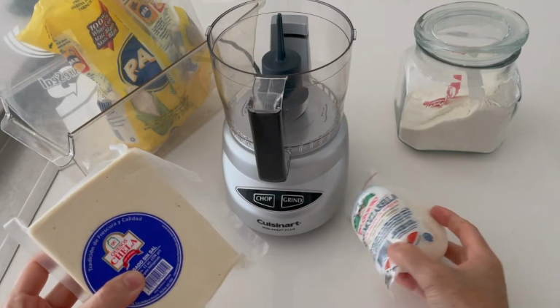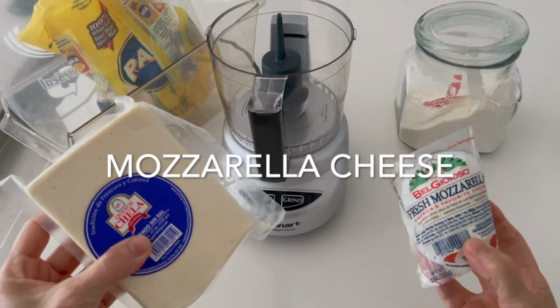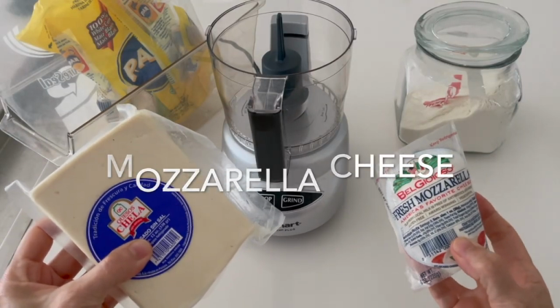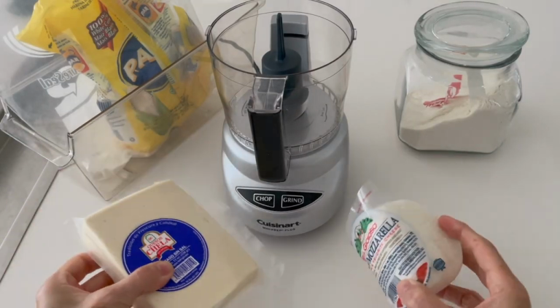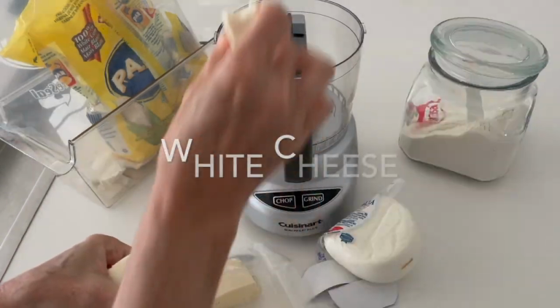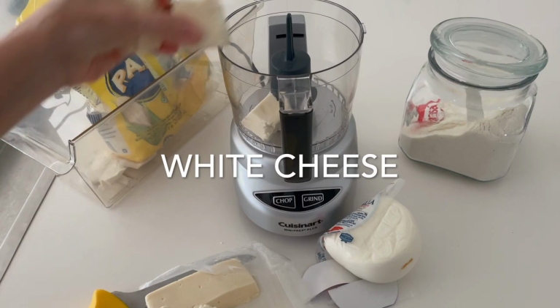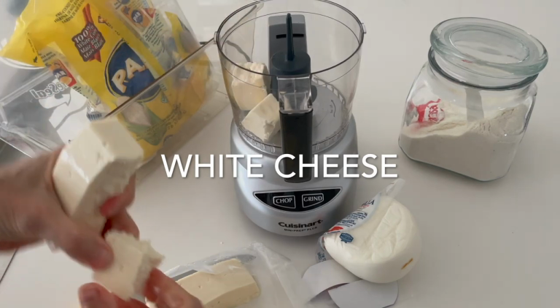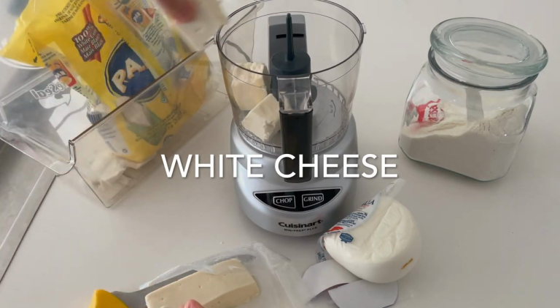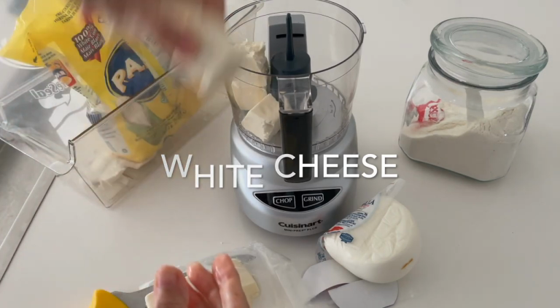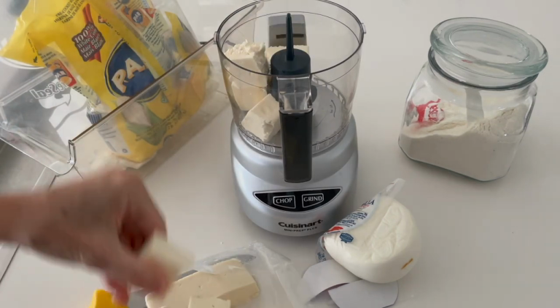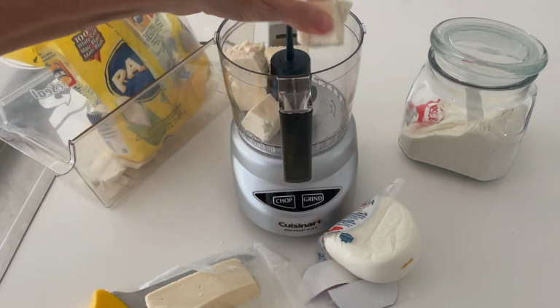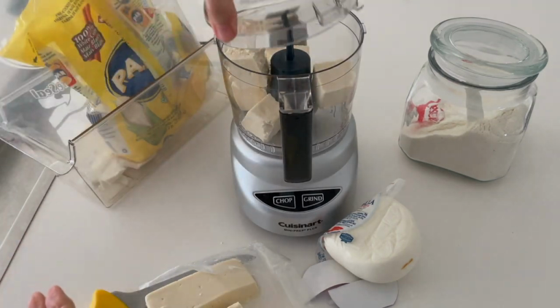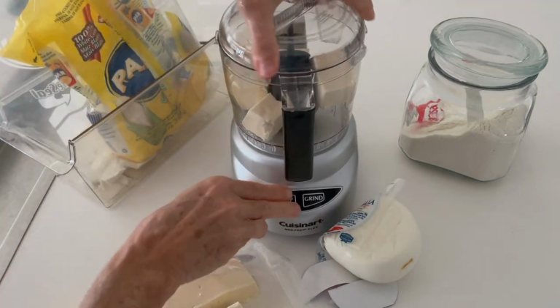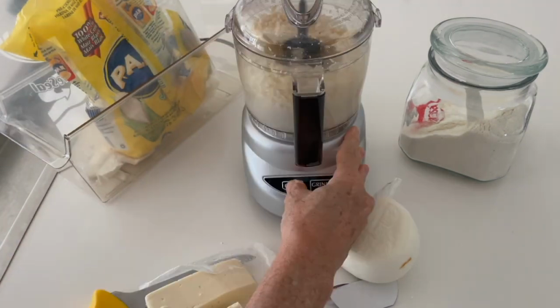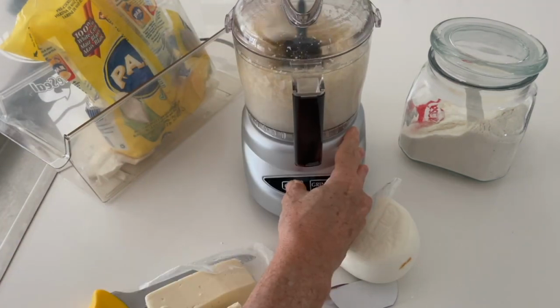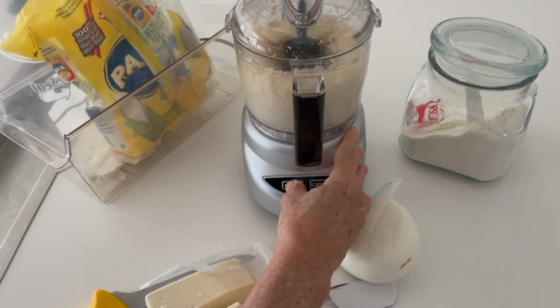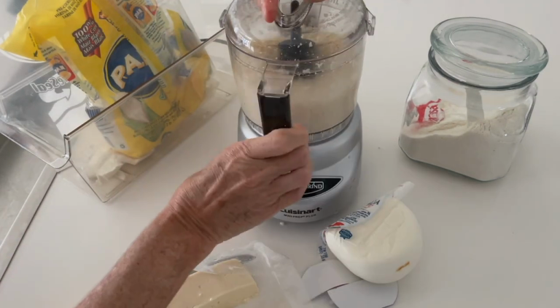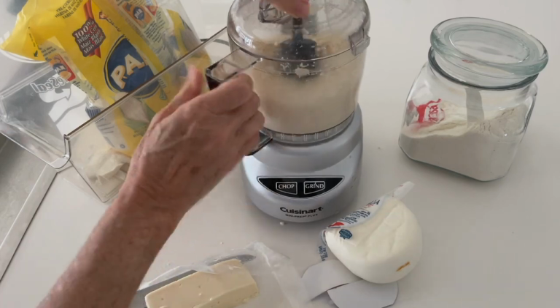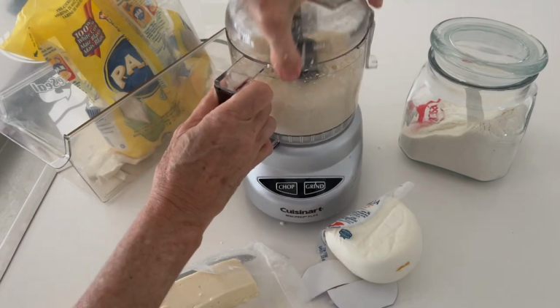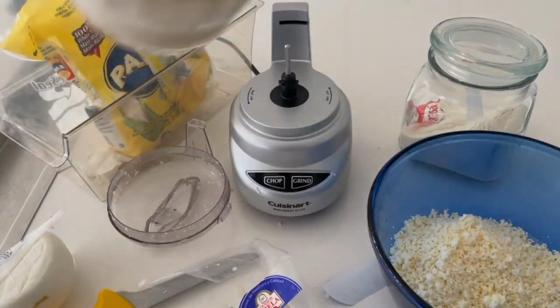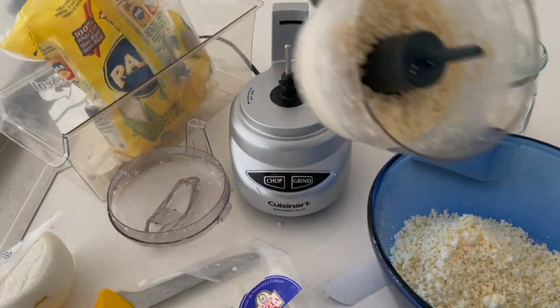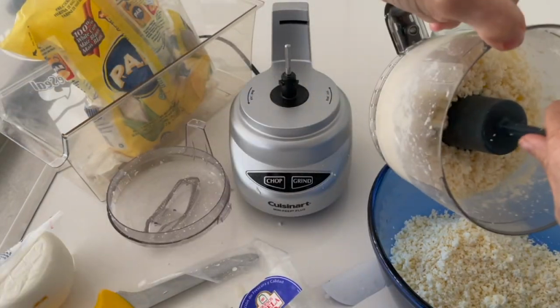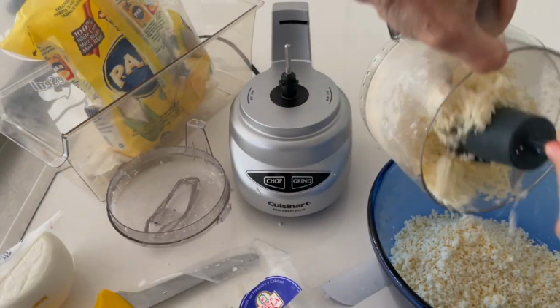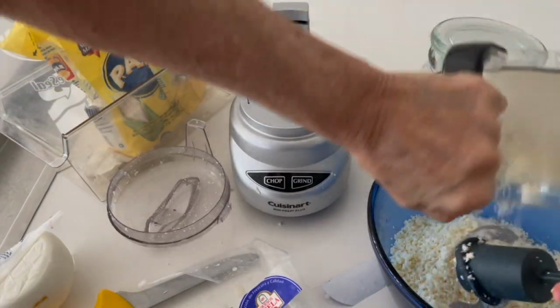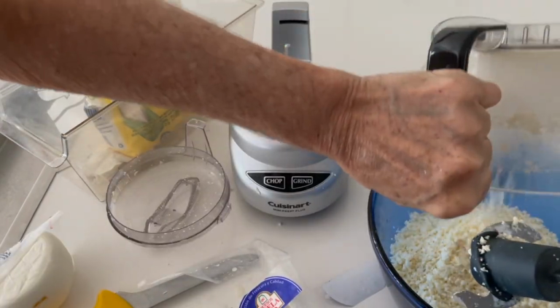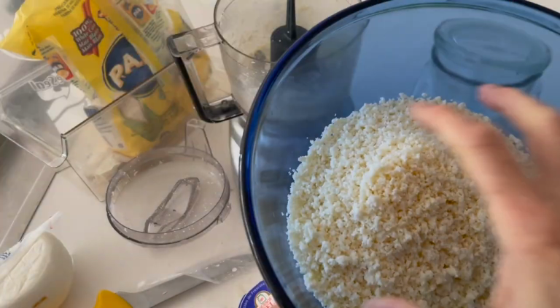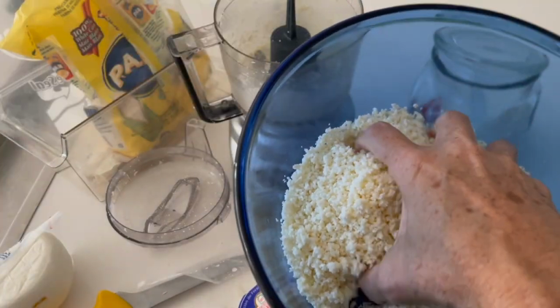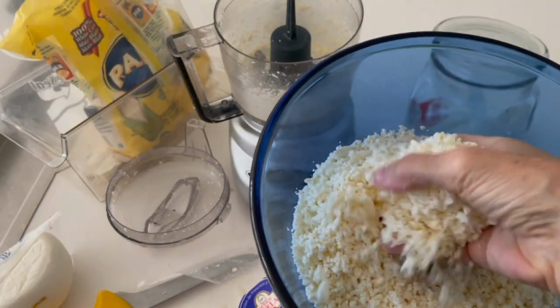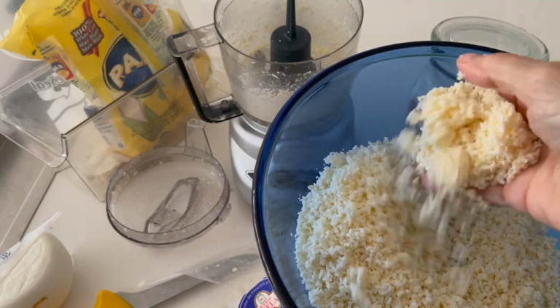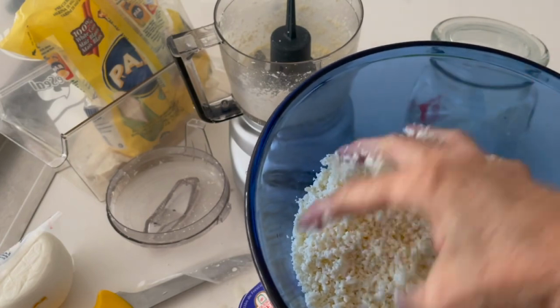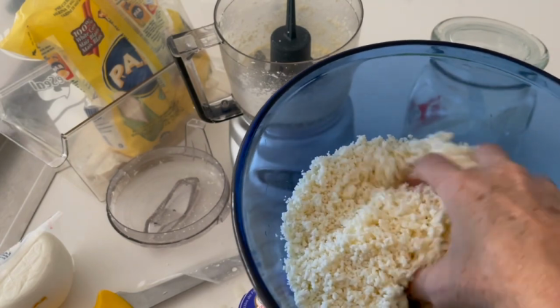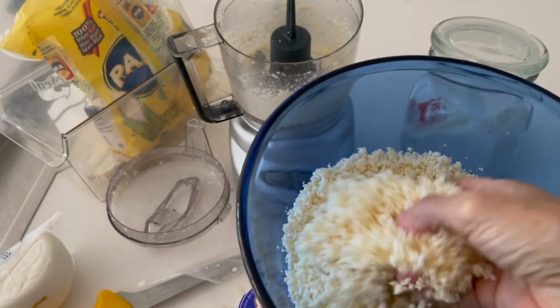With white Mexican cheese we can just process it into a fine, fine size. Place it in a container and set them aside. Look at it — it's just completely granular.